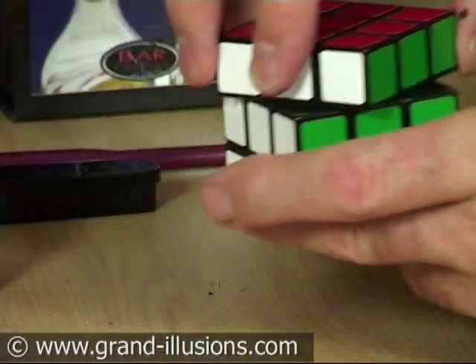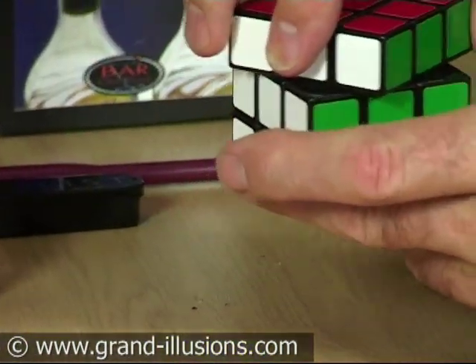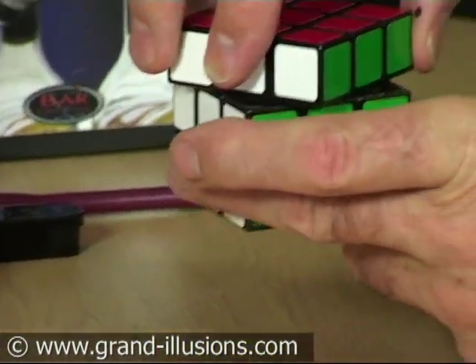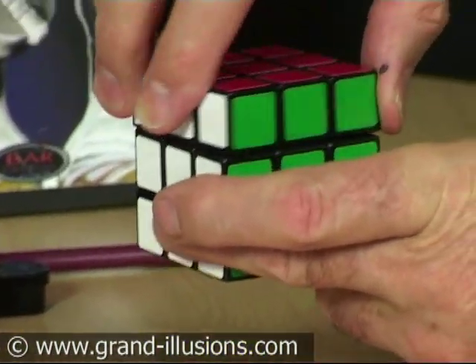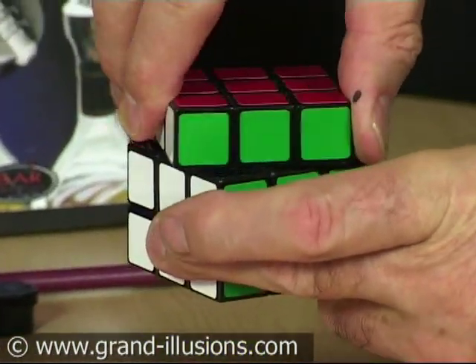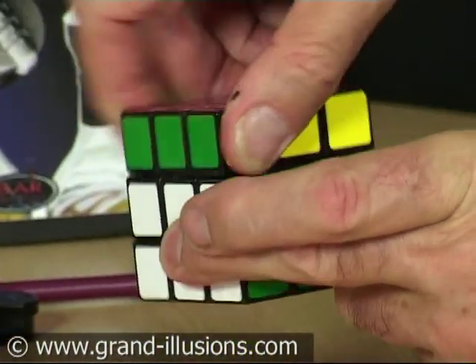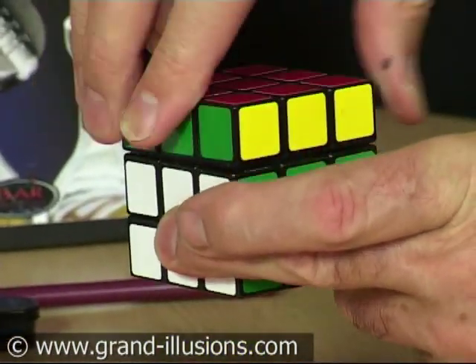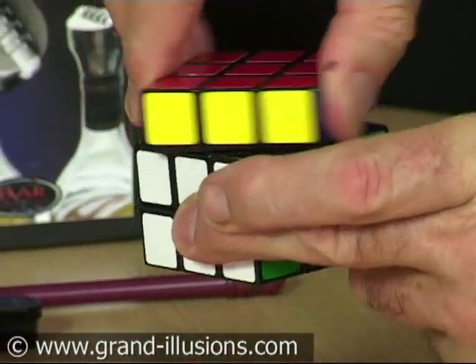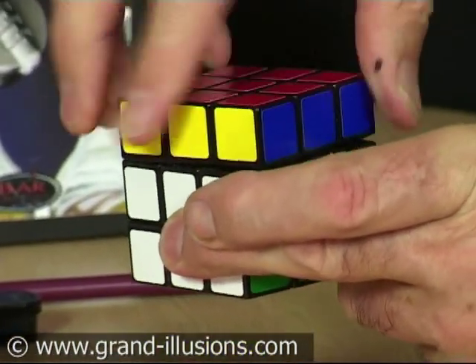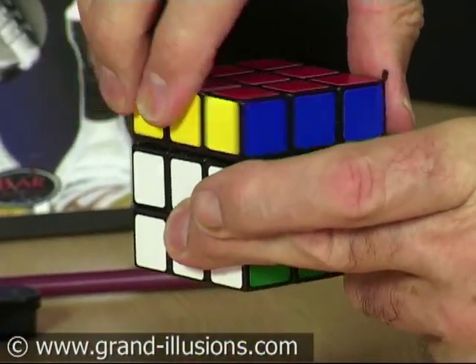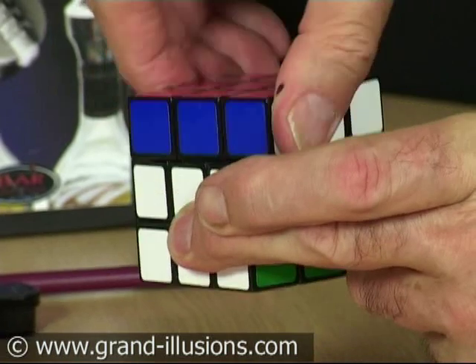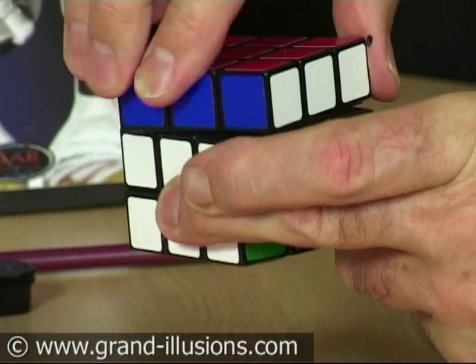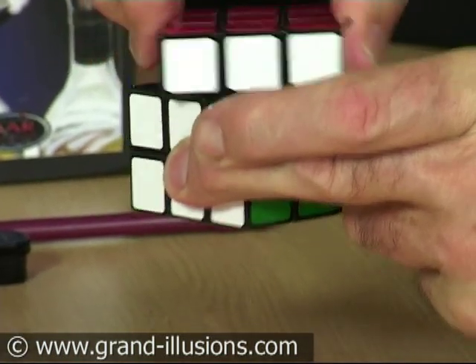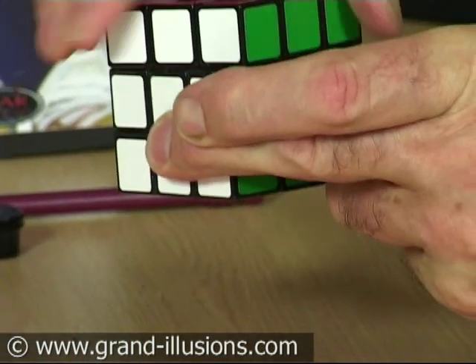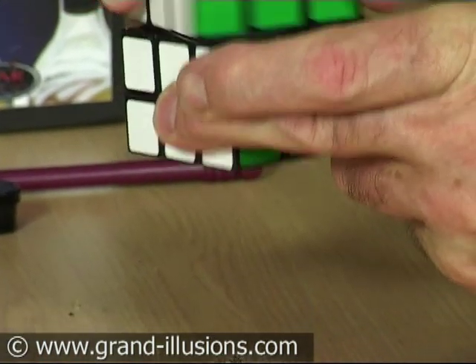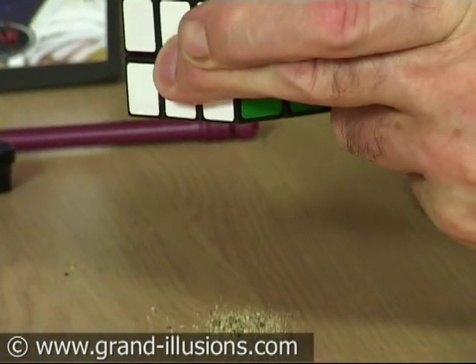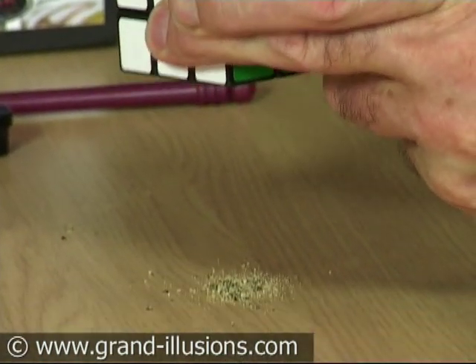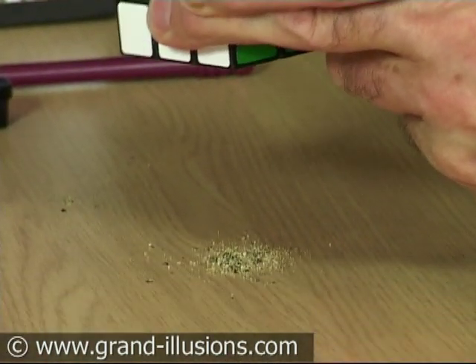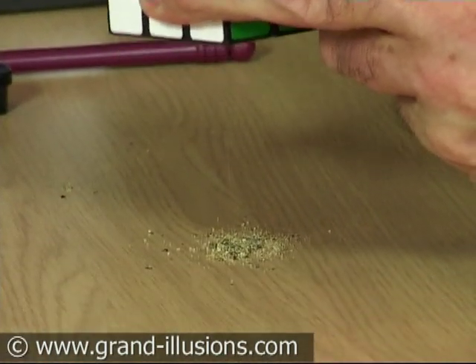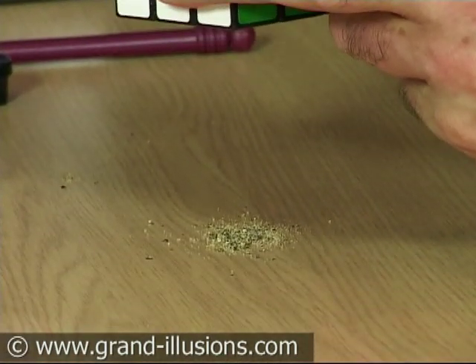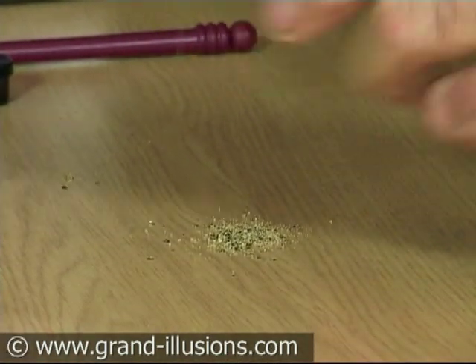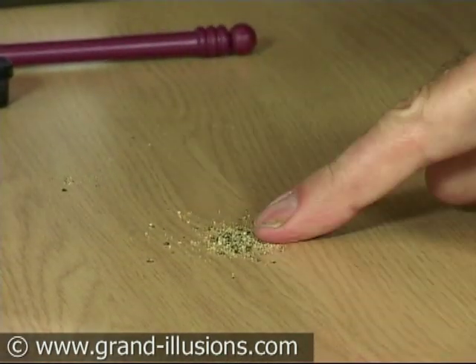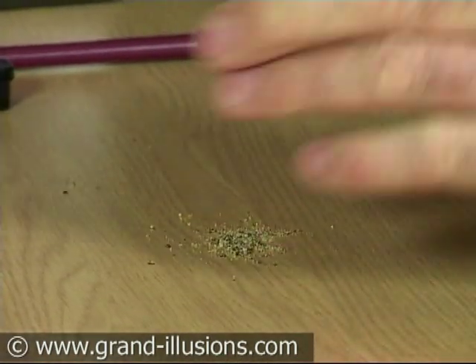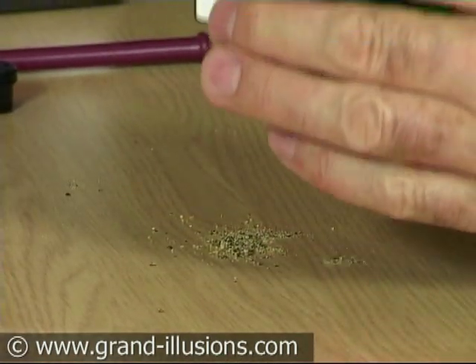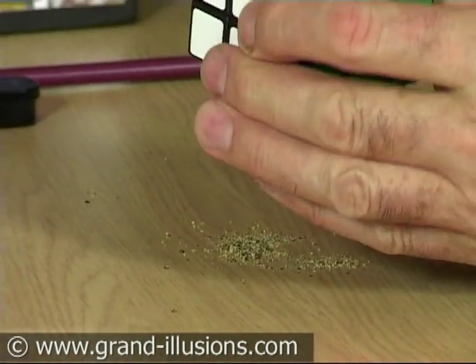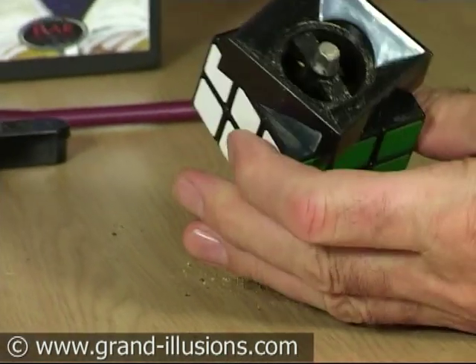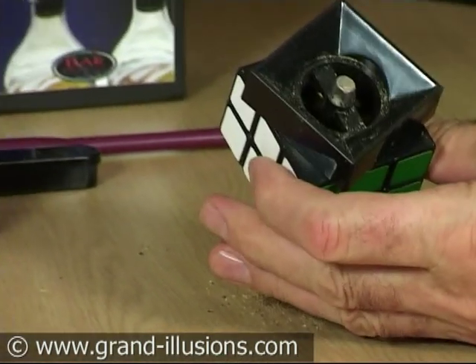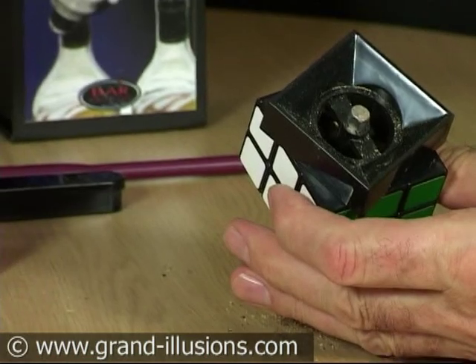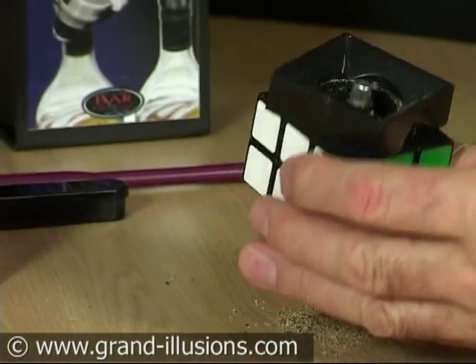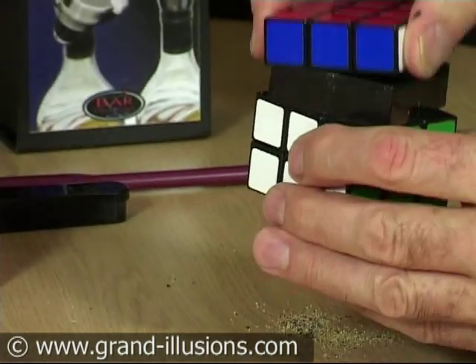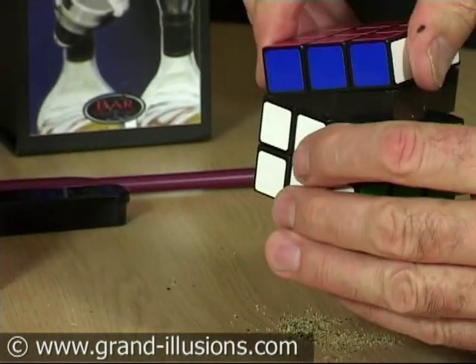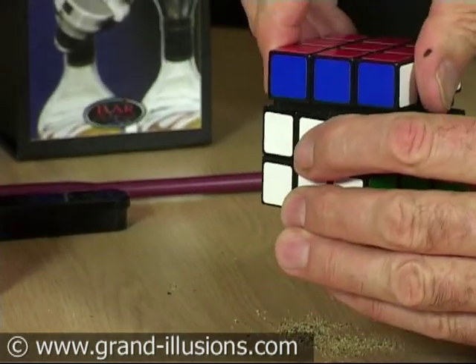It does twist like a Rubik's cube, but when you twist it, you get that familiar cranking sound and a lovely smell of pepper, because, of course, it's a pepper mill, and that's where the pepper granules go.